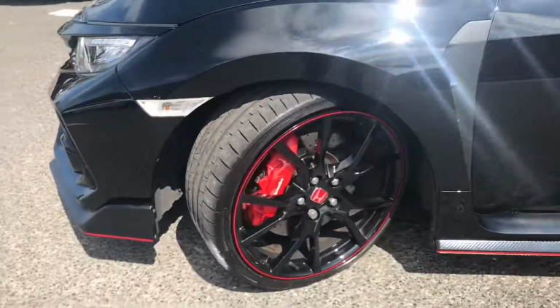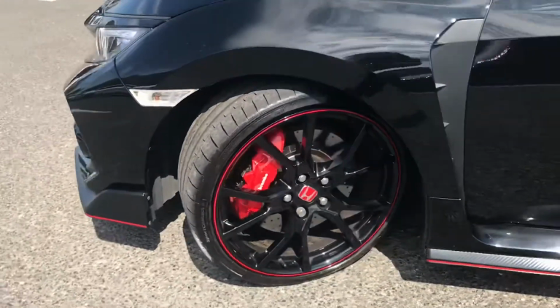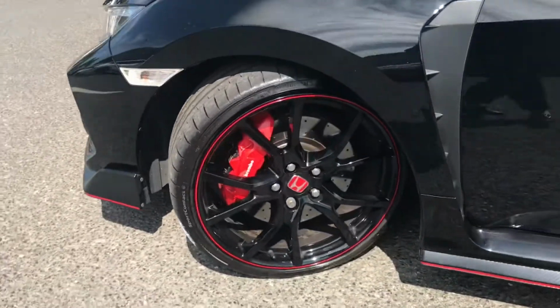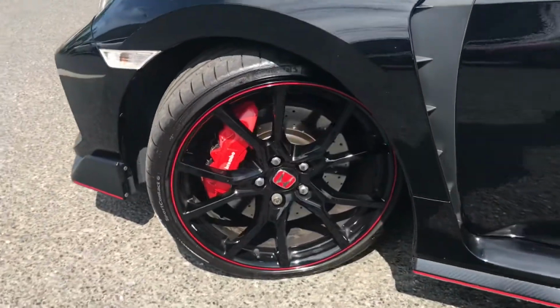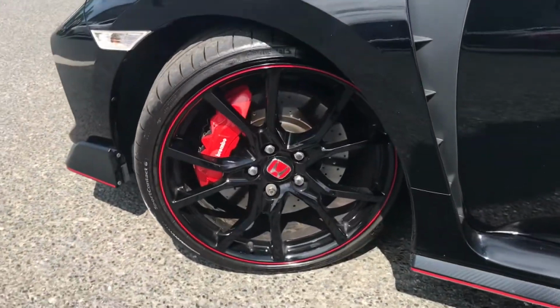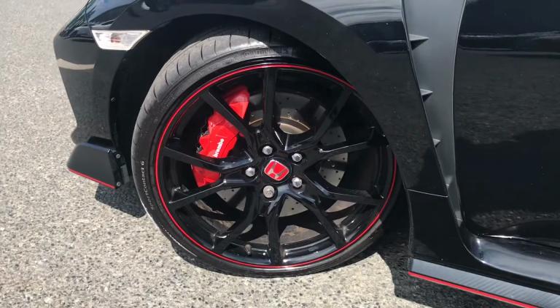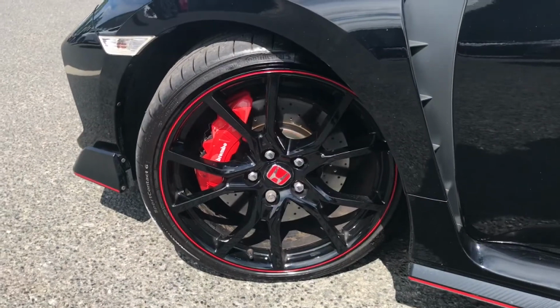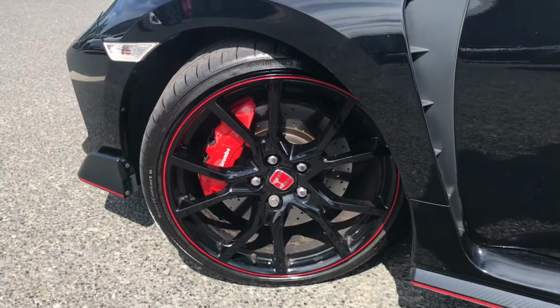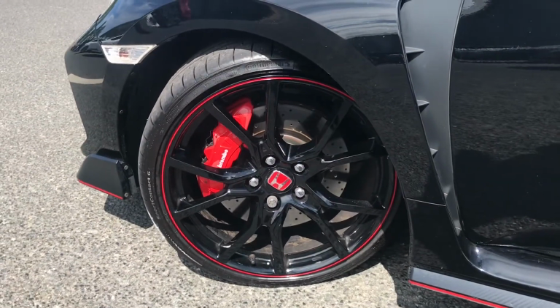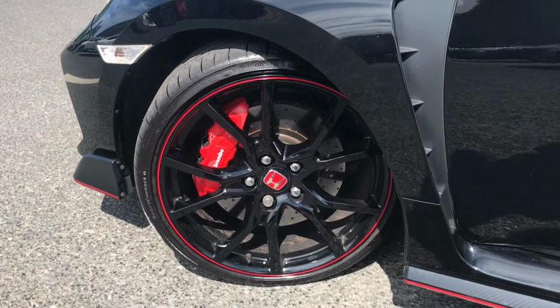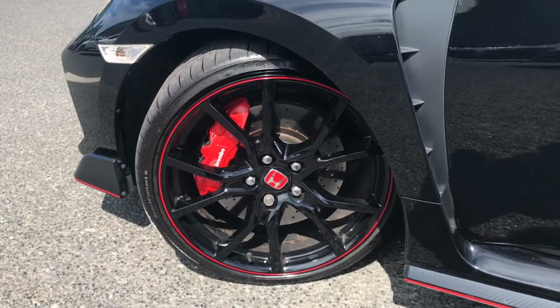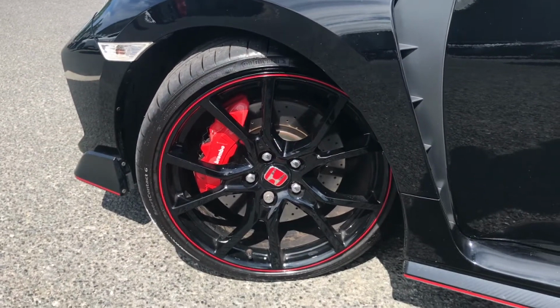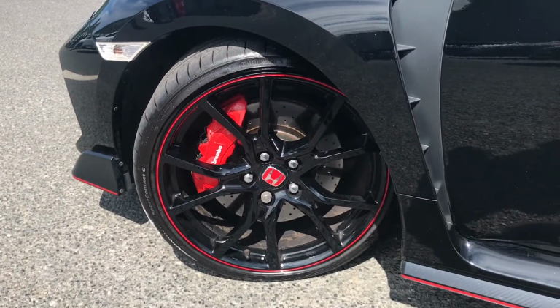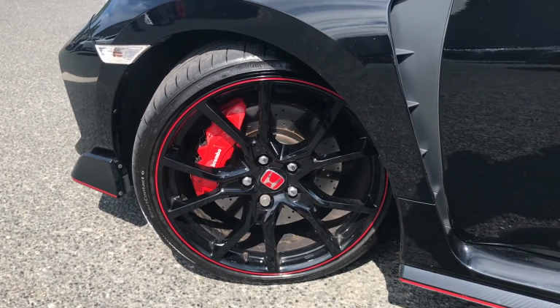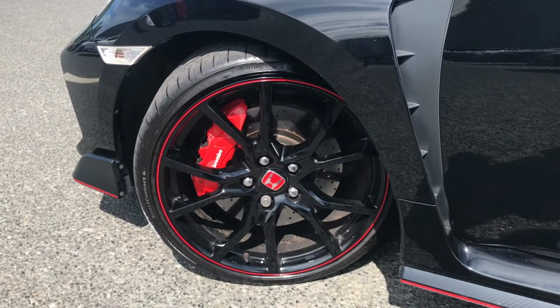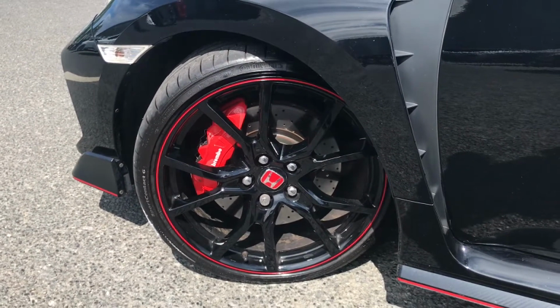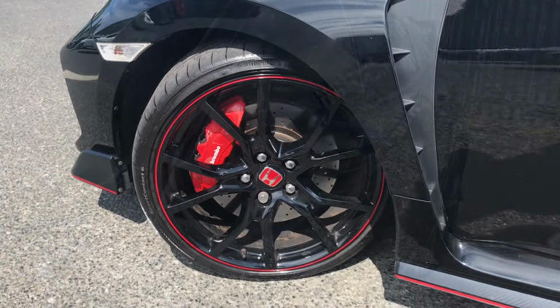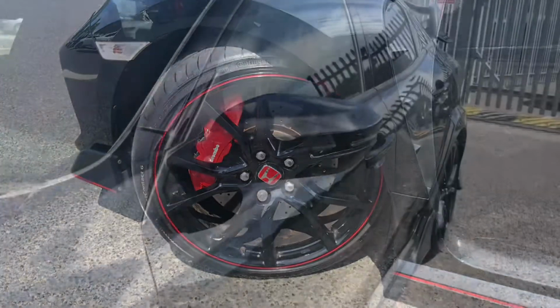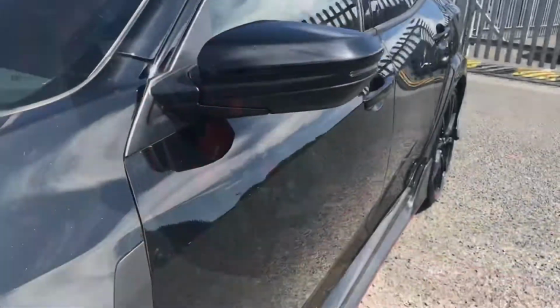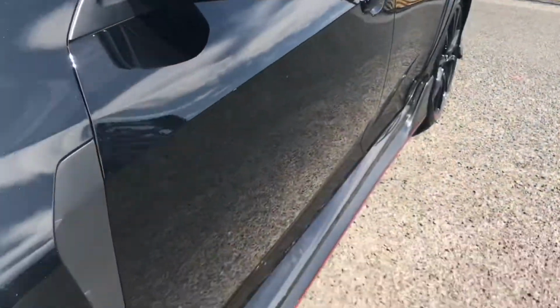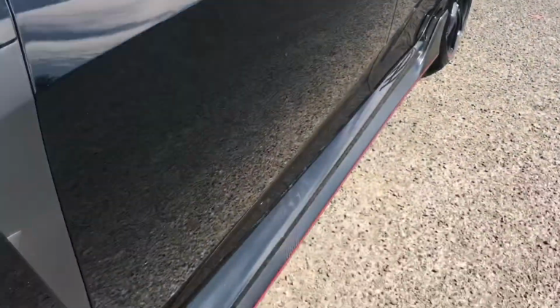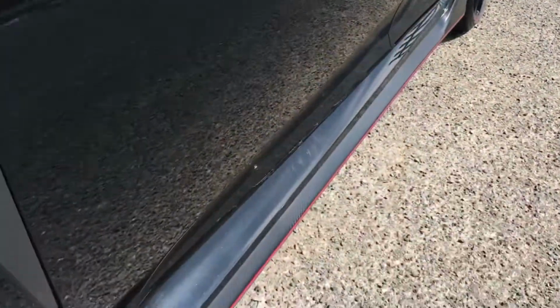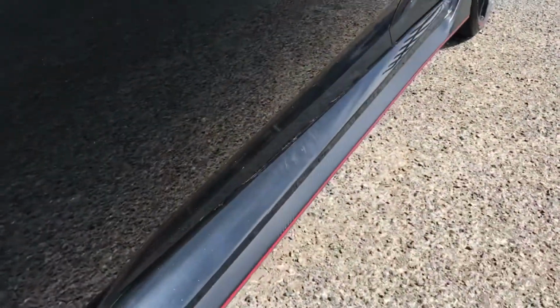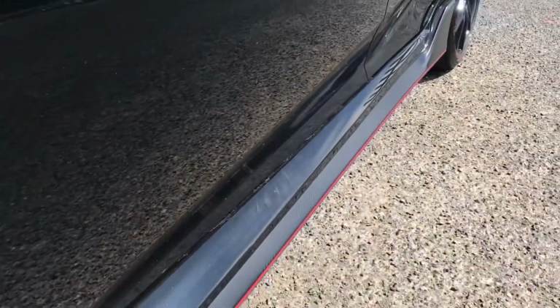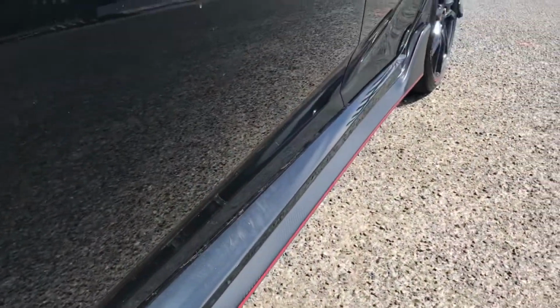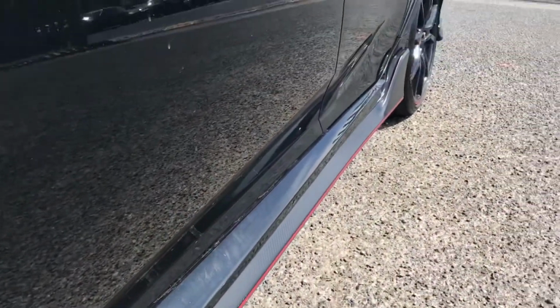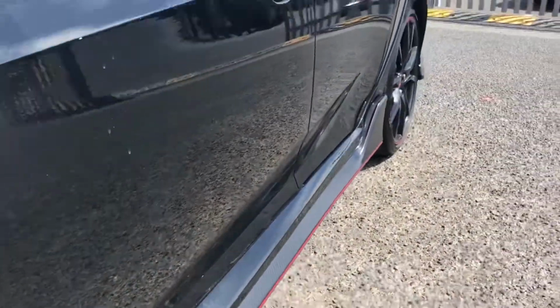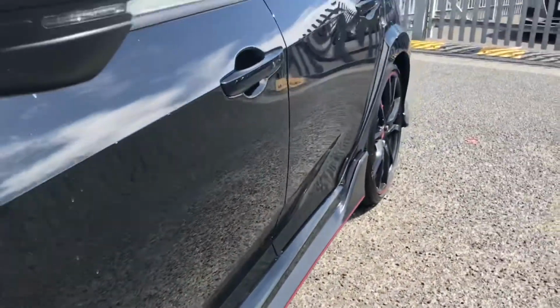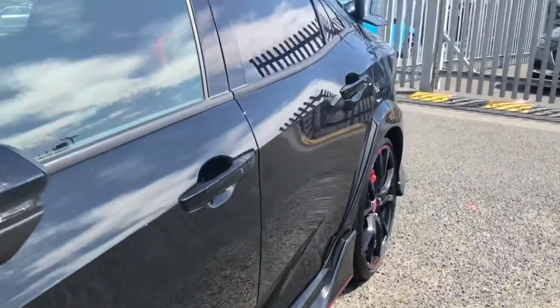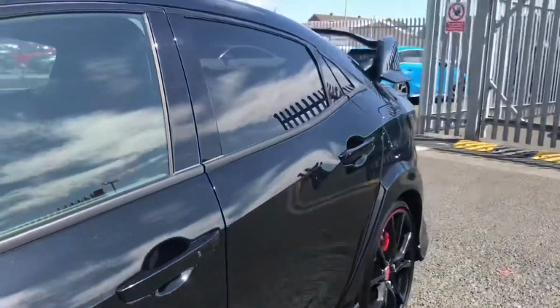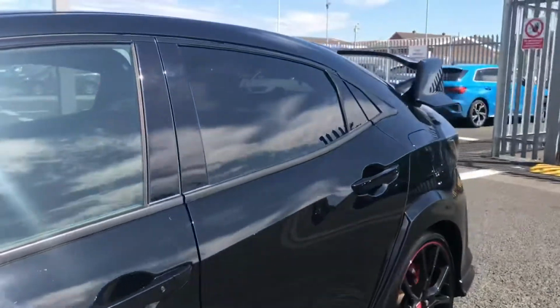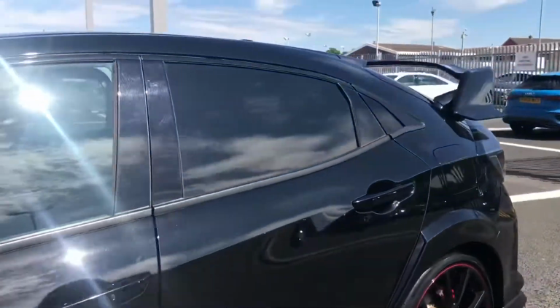It comes fitted with these beautiful 20 inch piano black alloy wheels which come with the red detailing and the red brake calipers, which really stand out against the black paint finish. You also have more red detailing all around this vehicle.